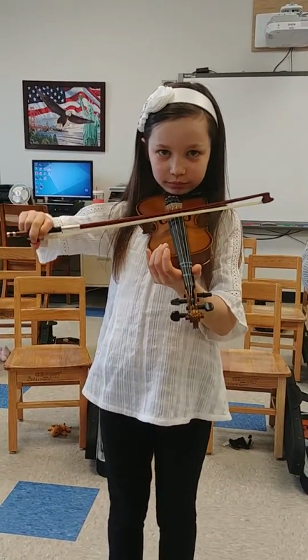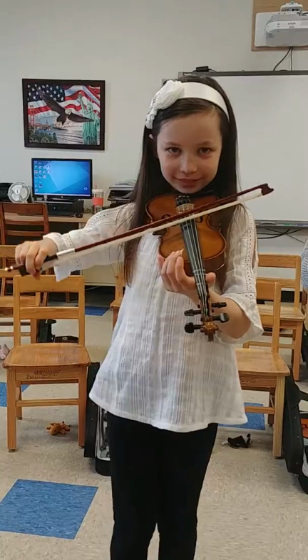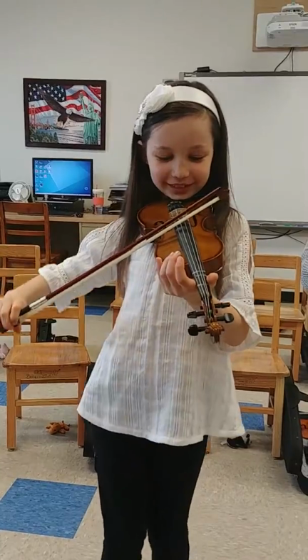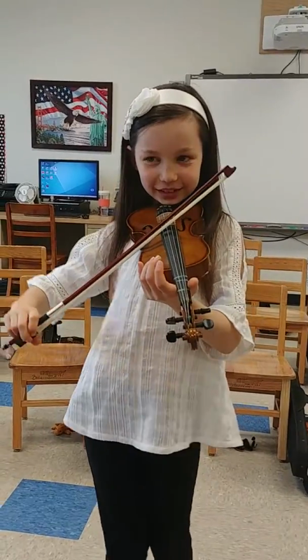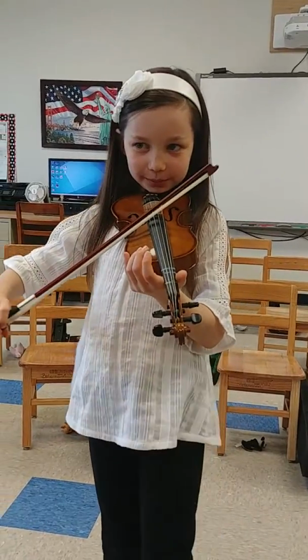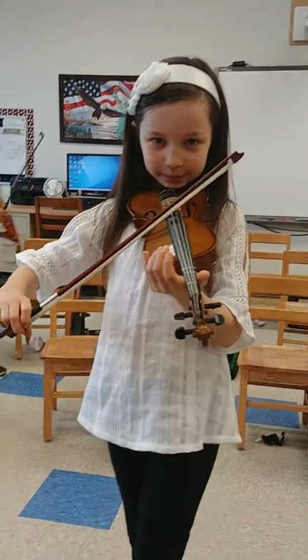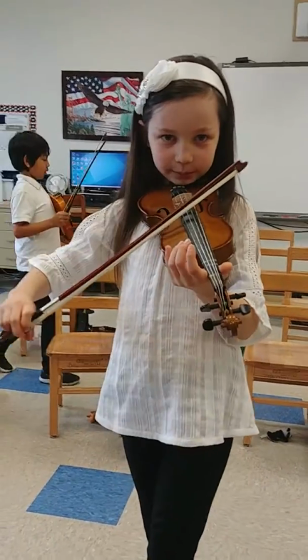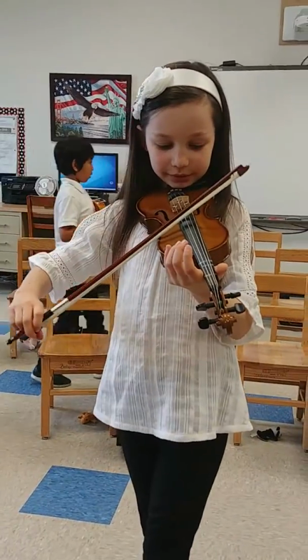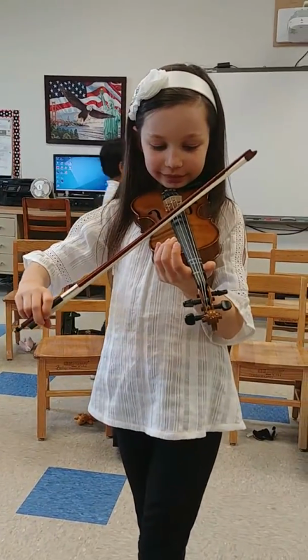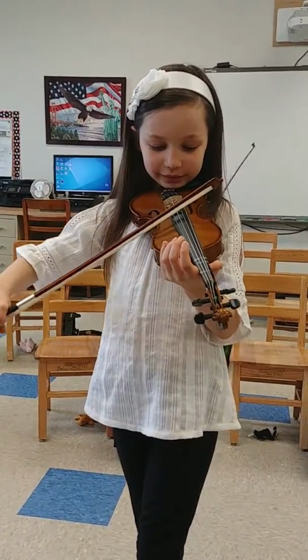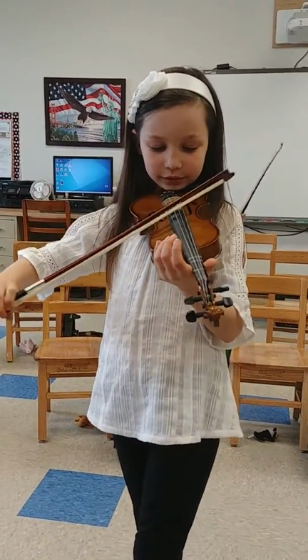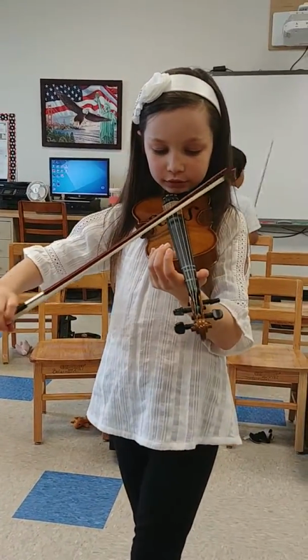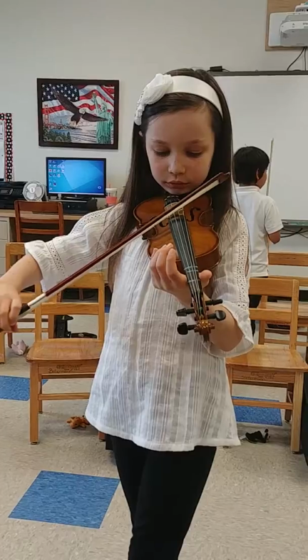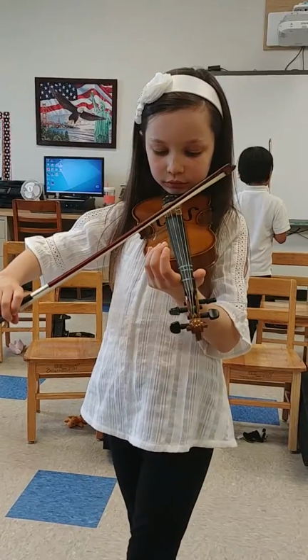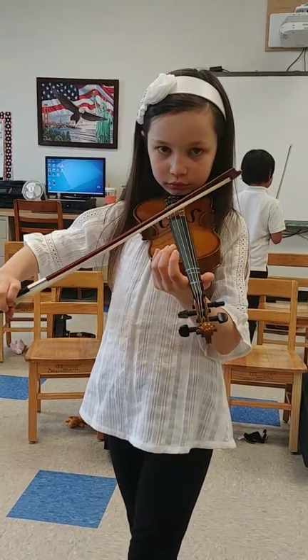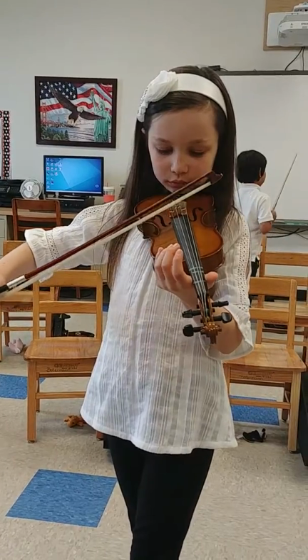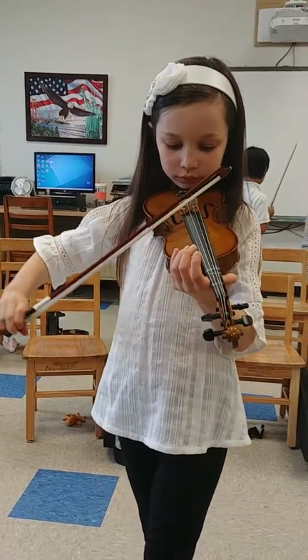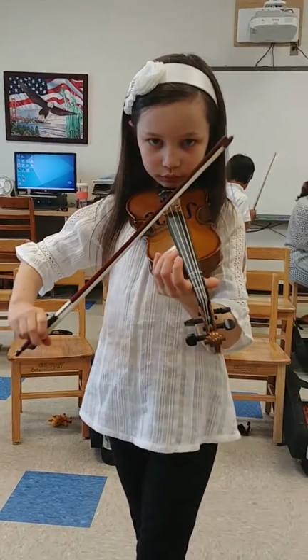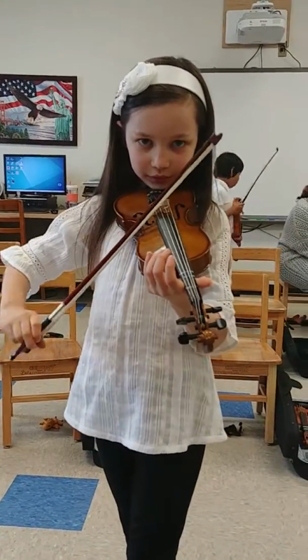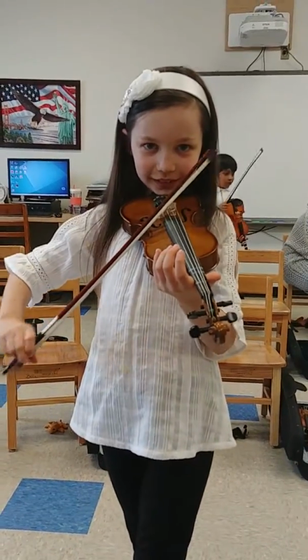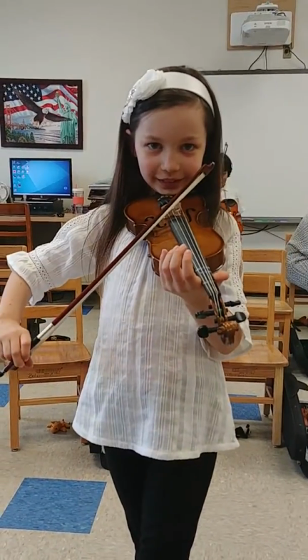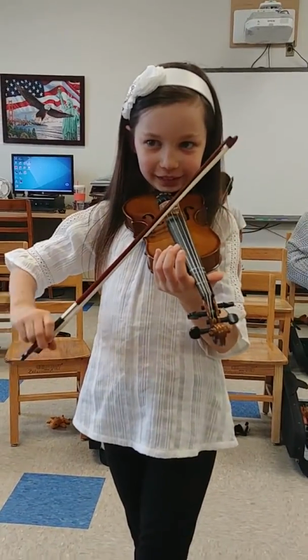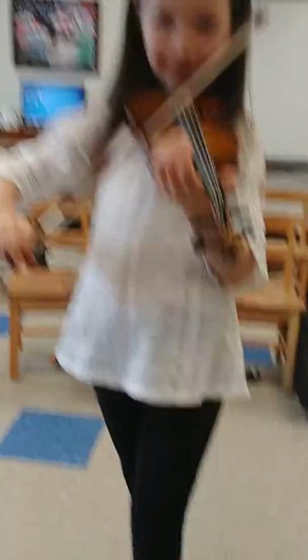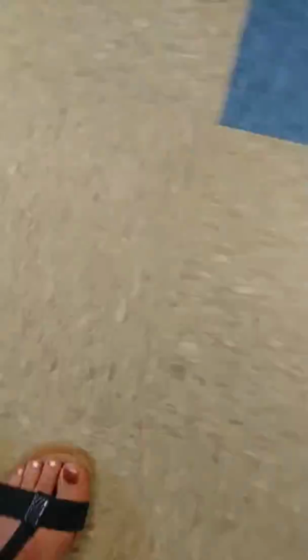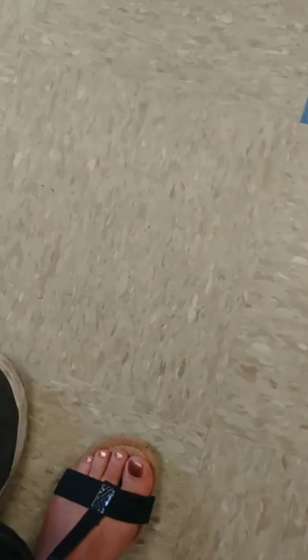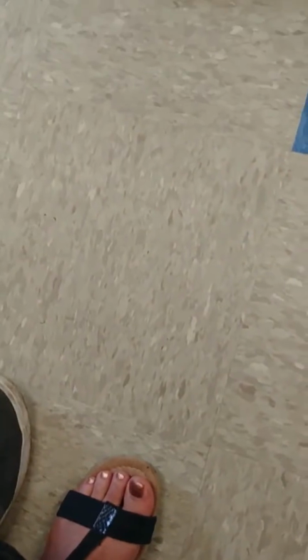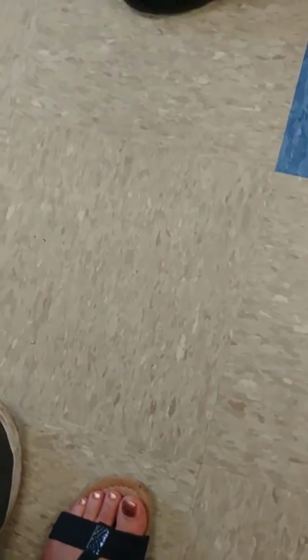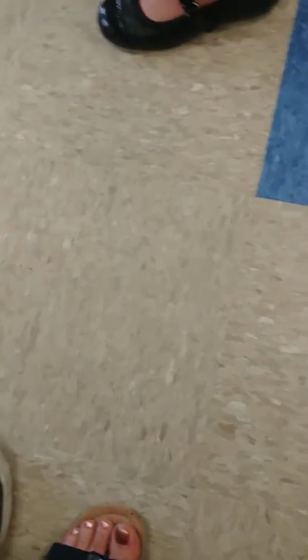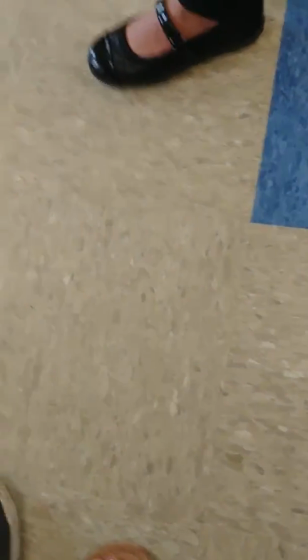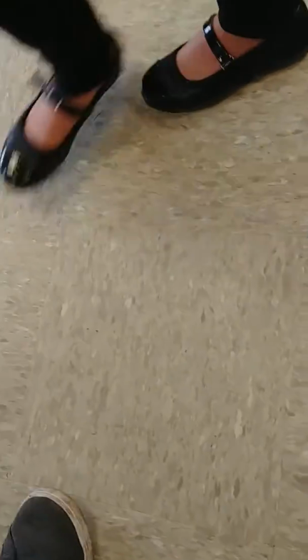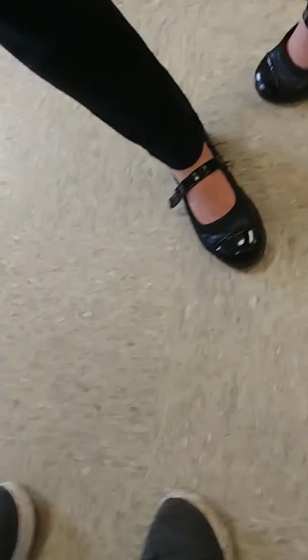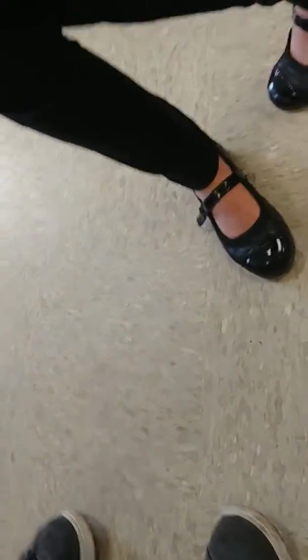Smile at me then. Look at me. My friend, my friend. Smile at me then. Look at me. Good. I like that.